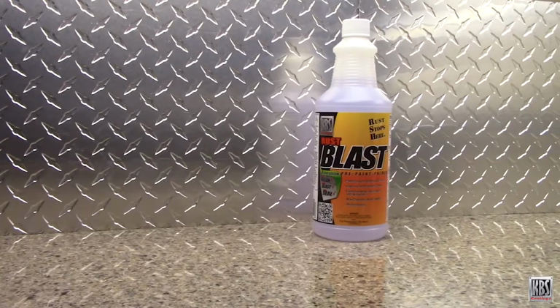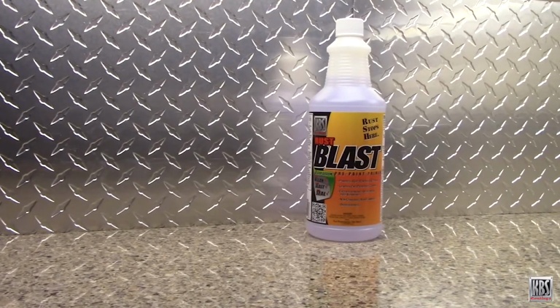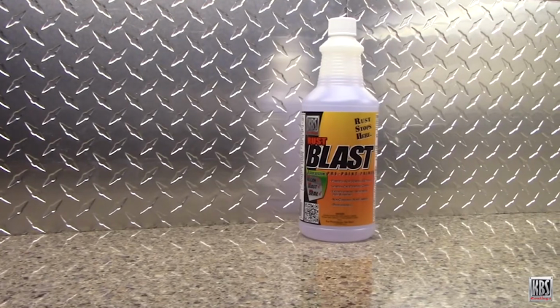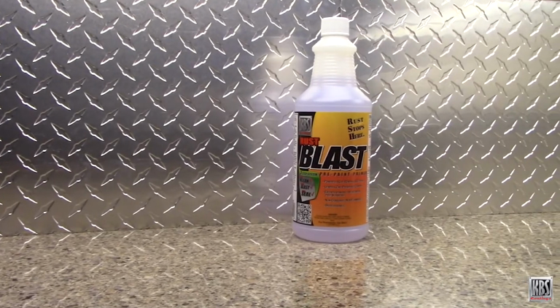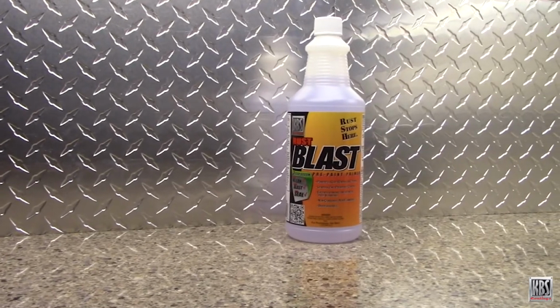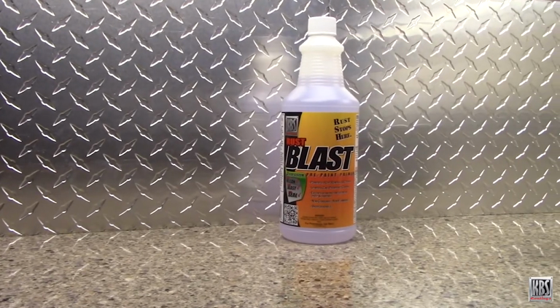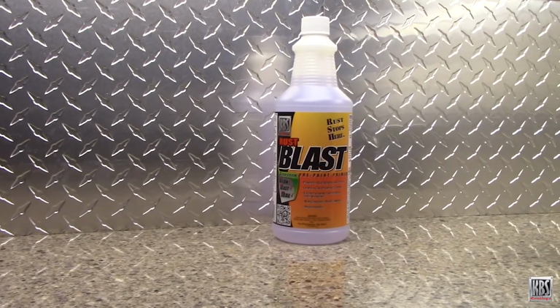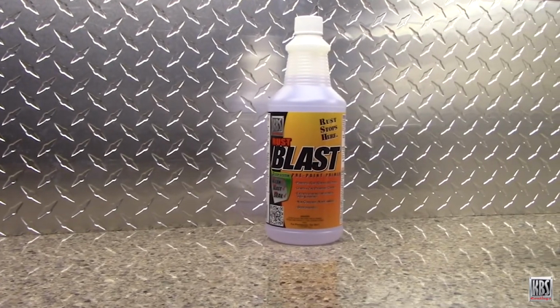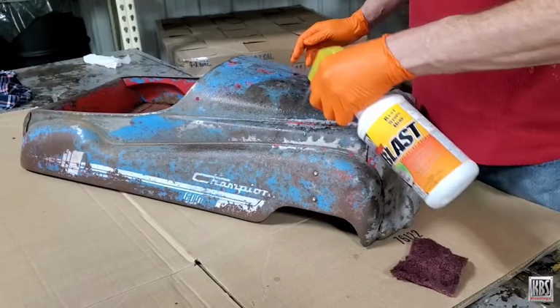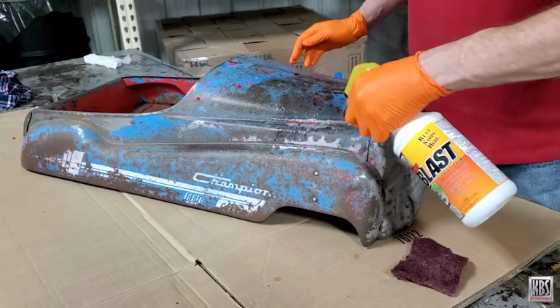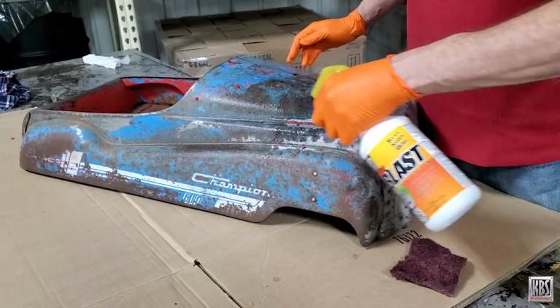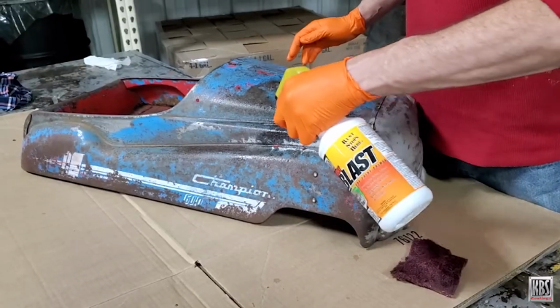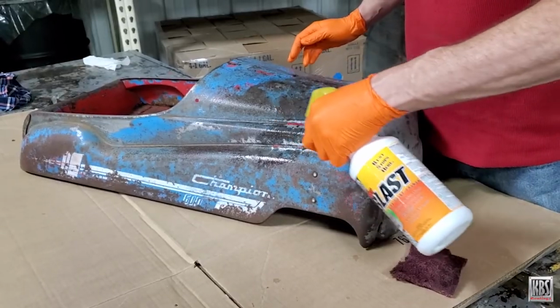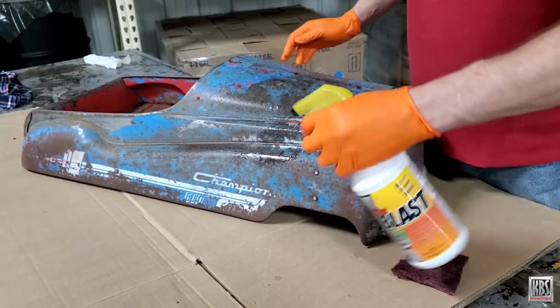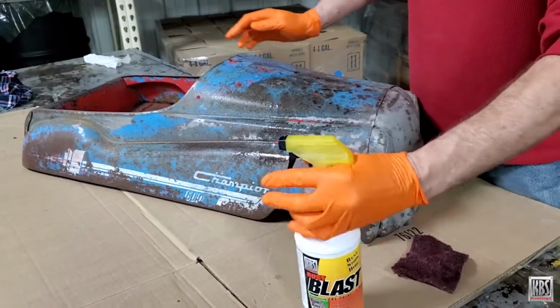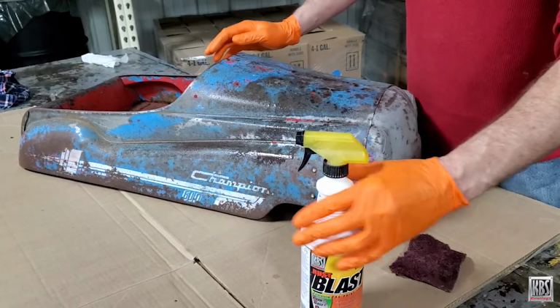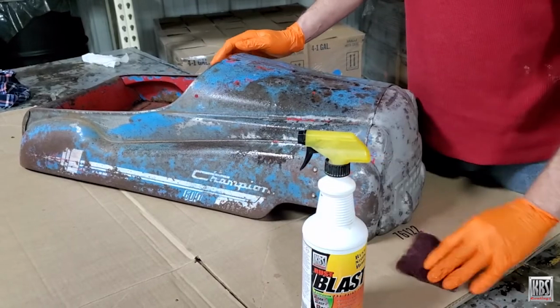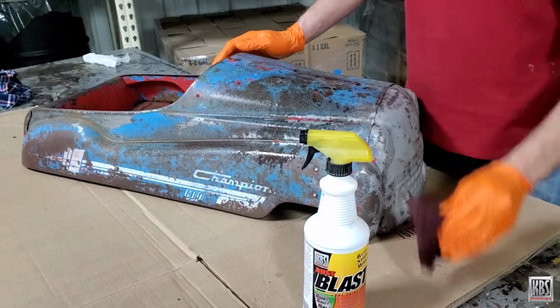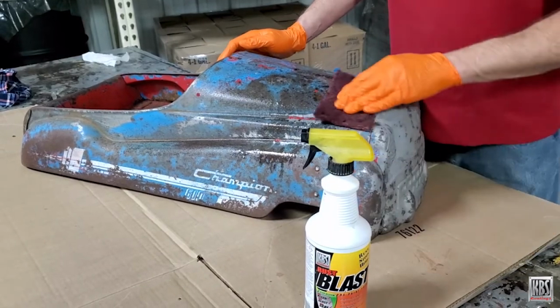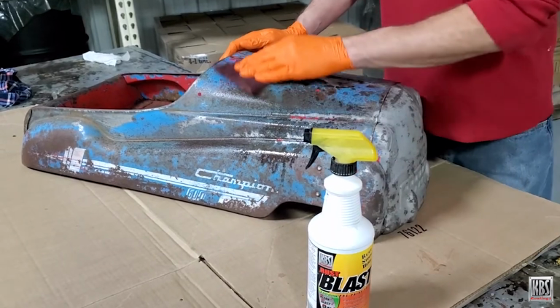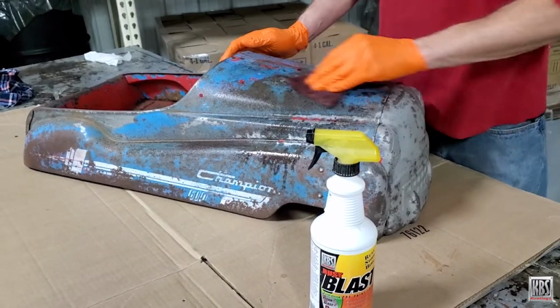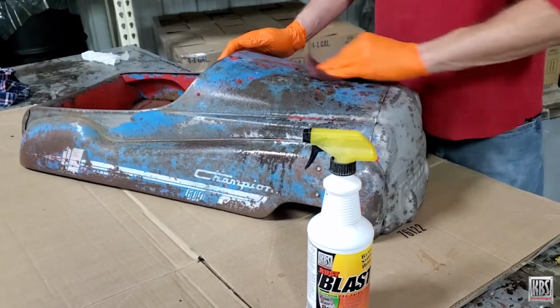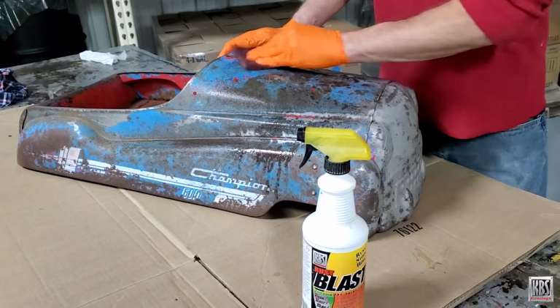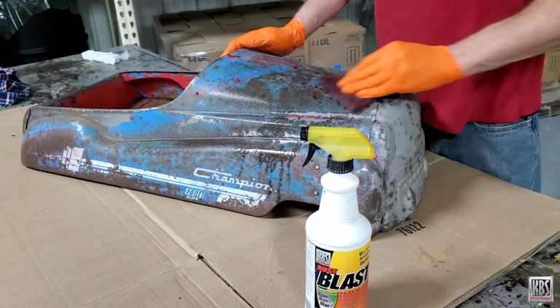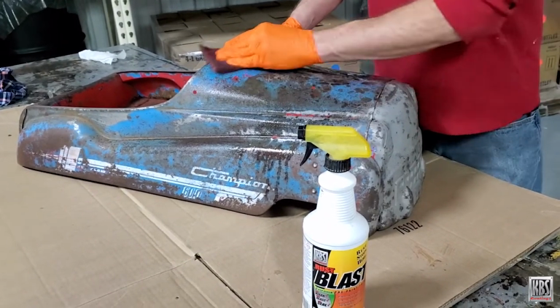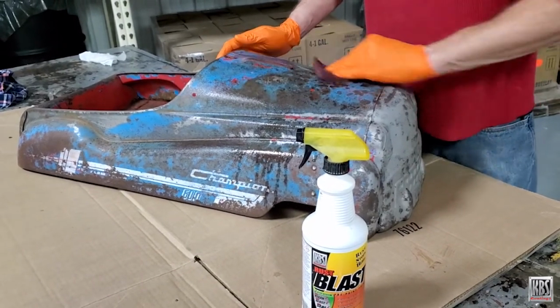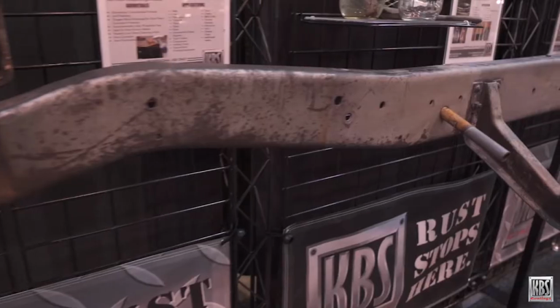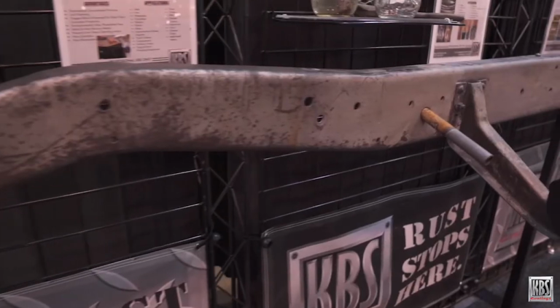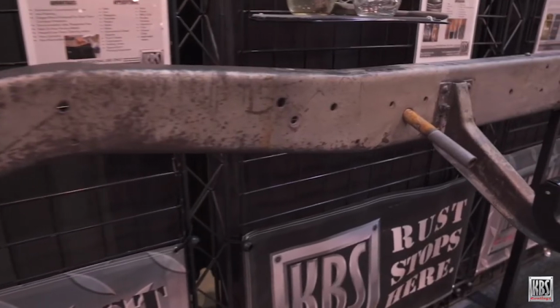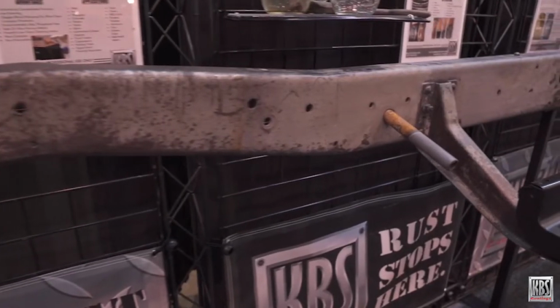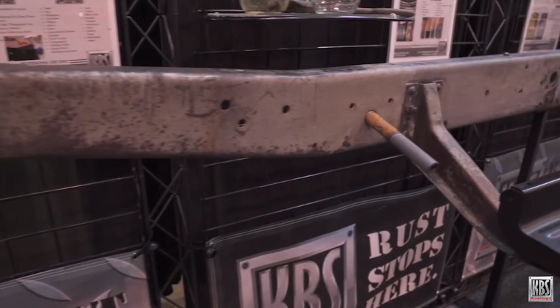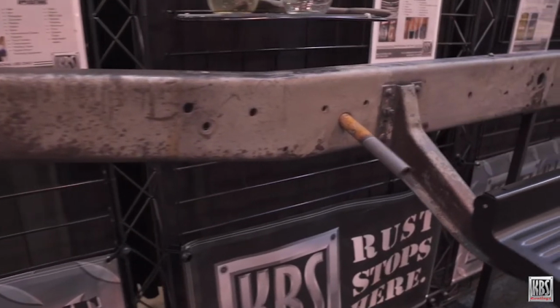Rust Blast effectively dissolves rust. Its water-based and biodegradable formula also etches the metal and leaves a zinc phosphate film for bonding of Rust Seal.